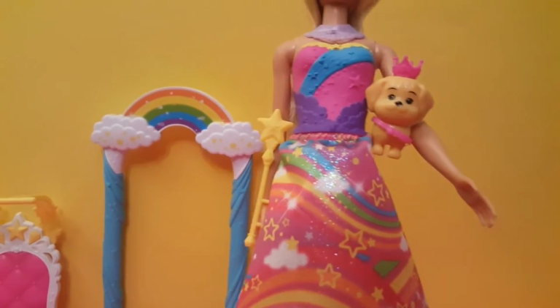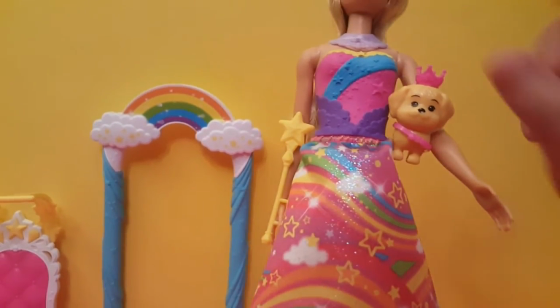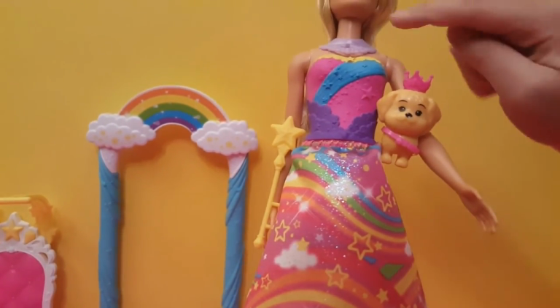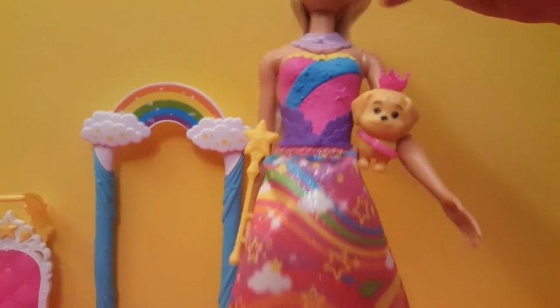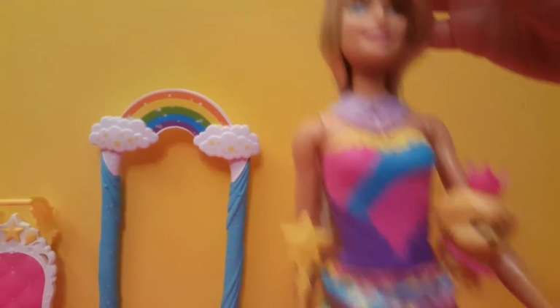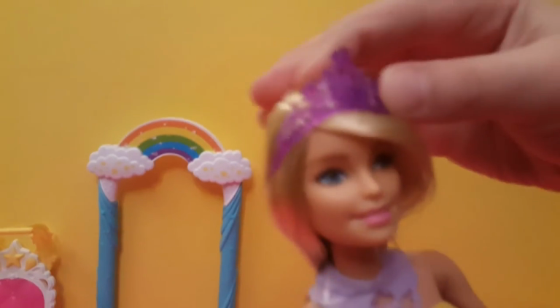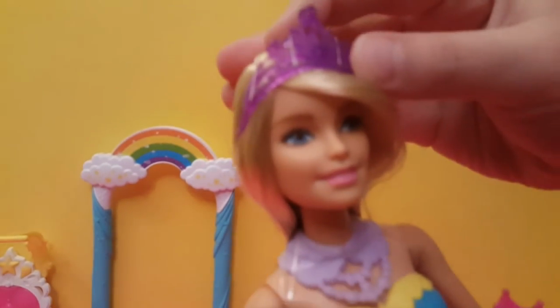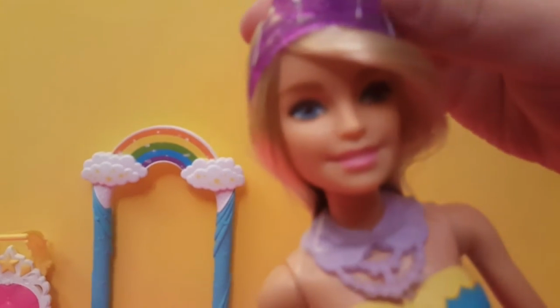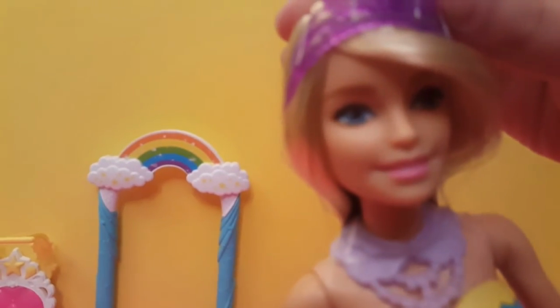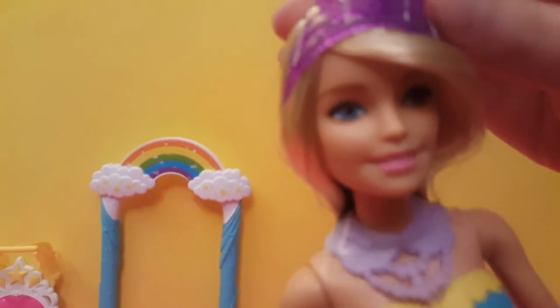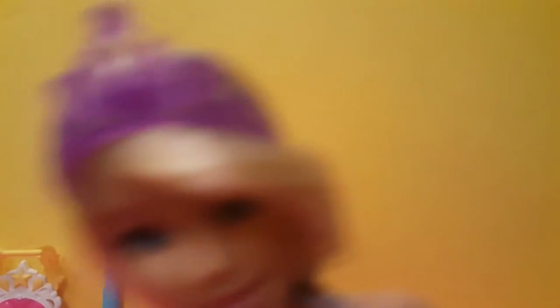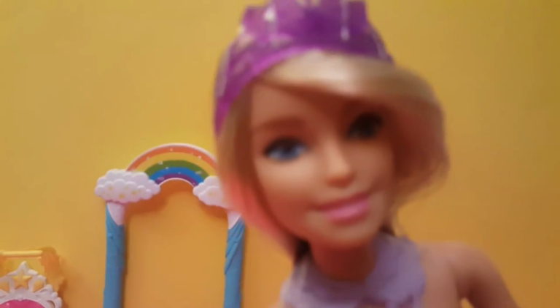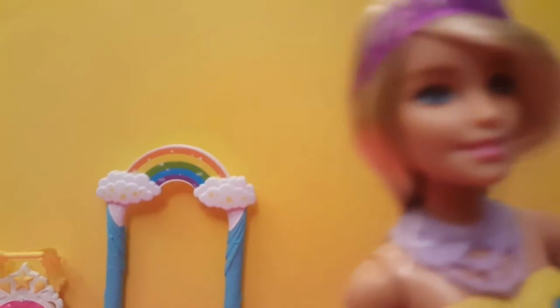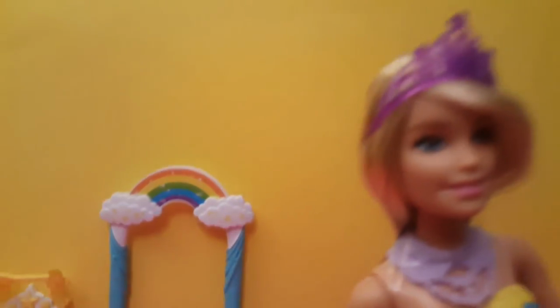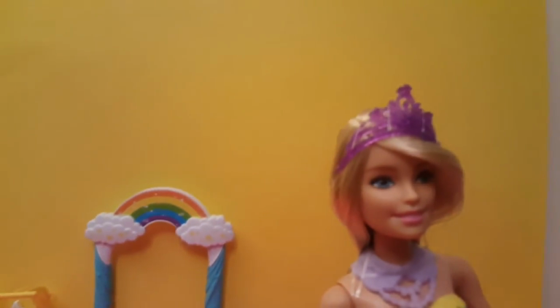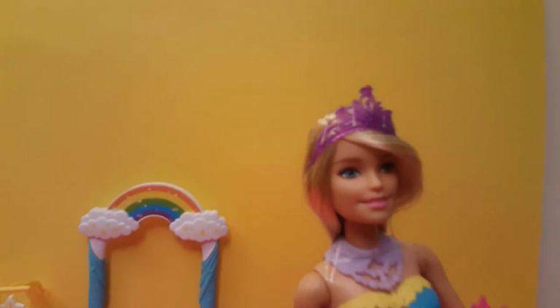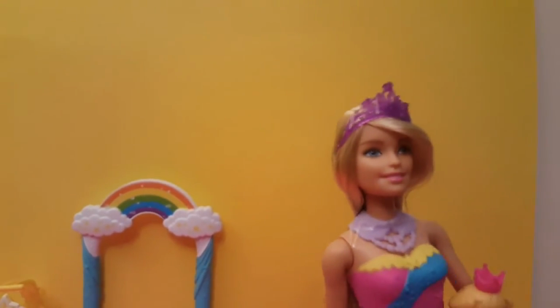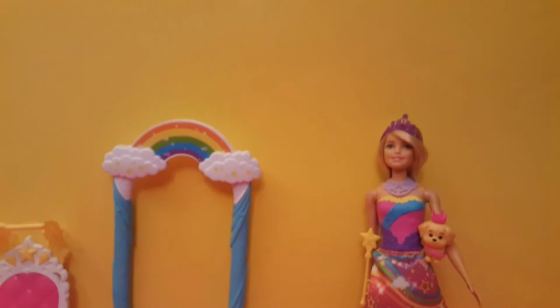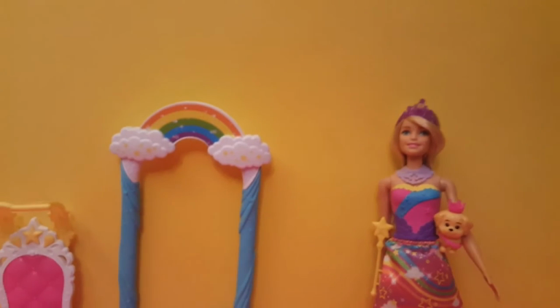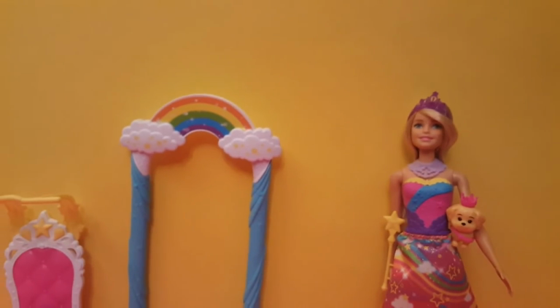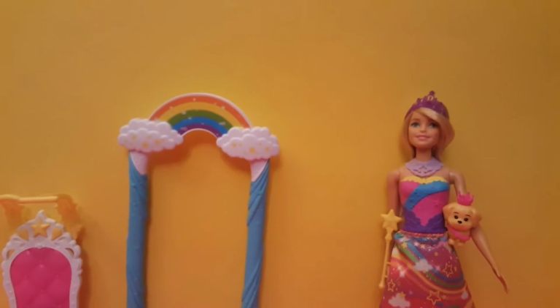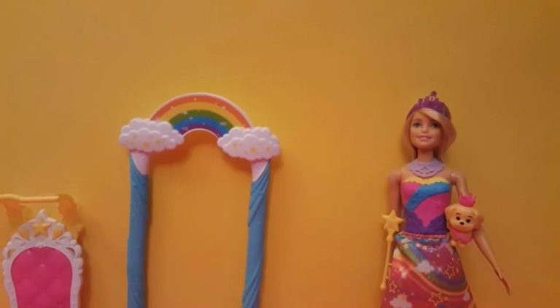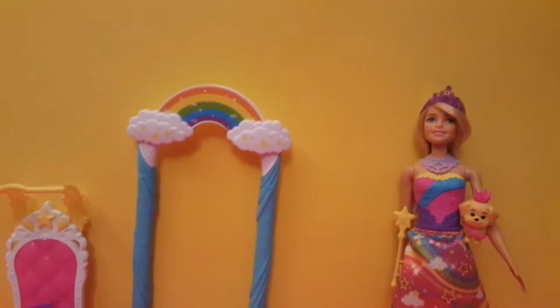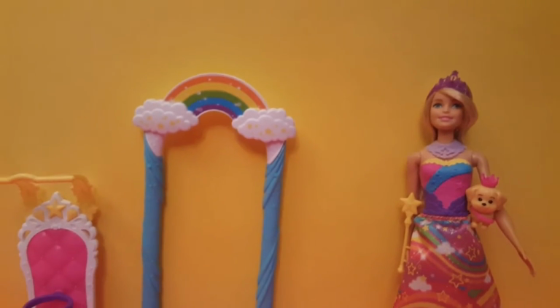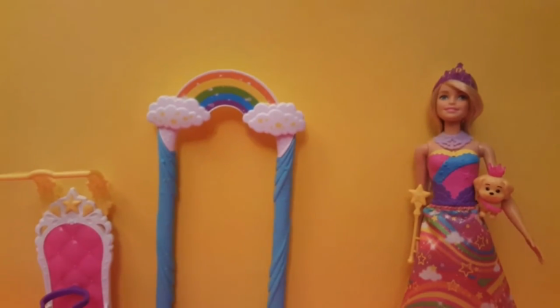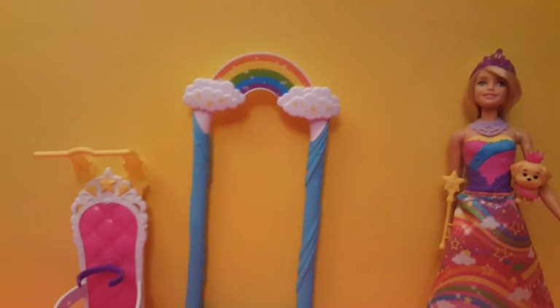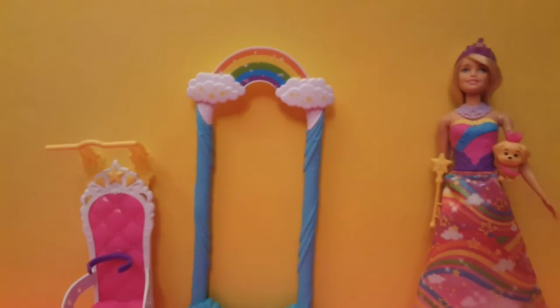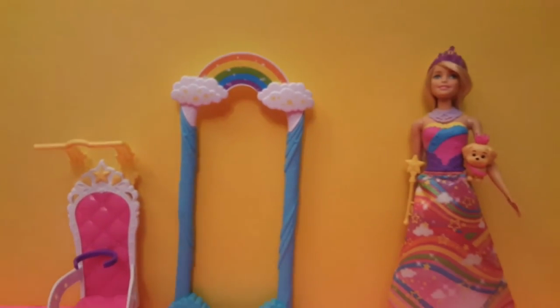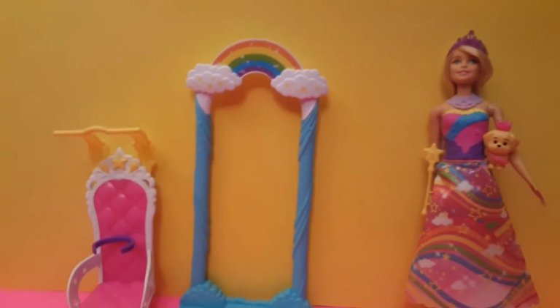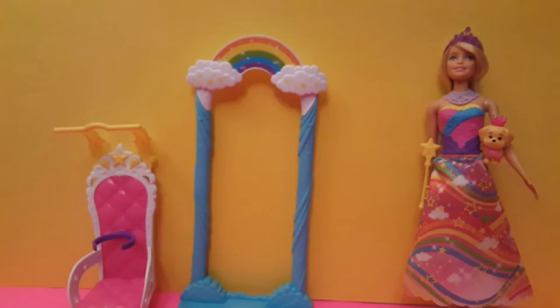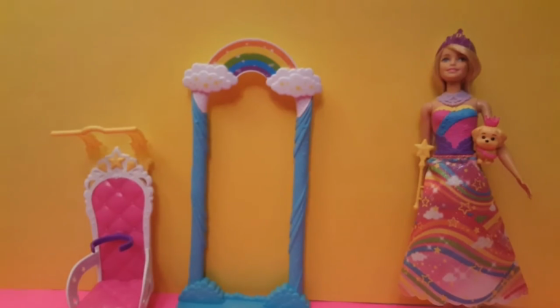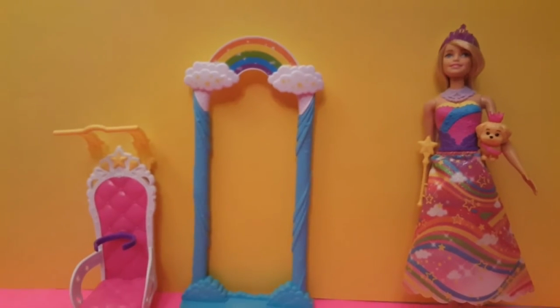And this is her crown. It looks super duper duper duper pretty. Now we will just put Barbie in the swing and see what it looks like when she's swinging.